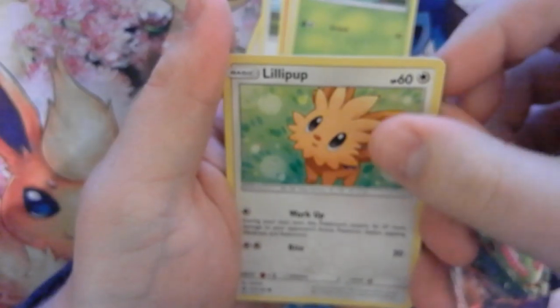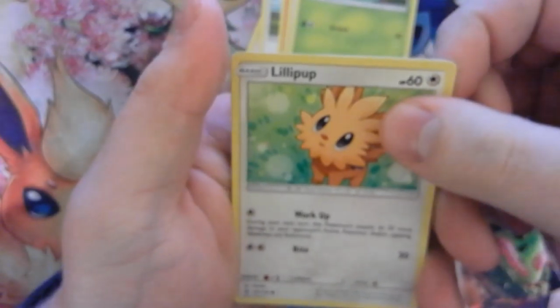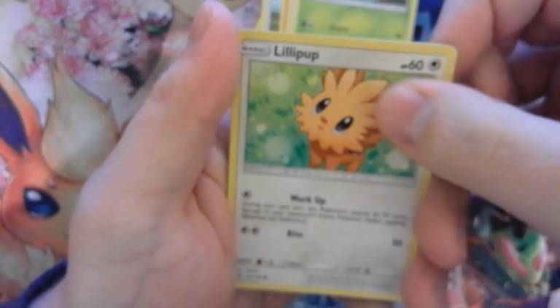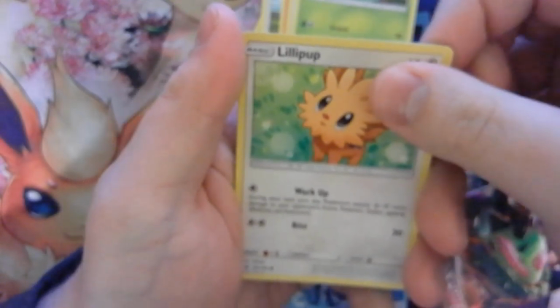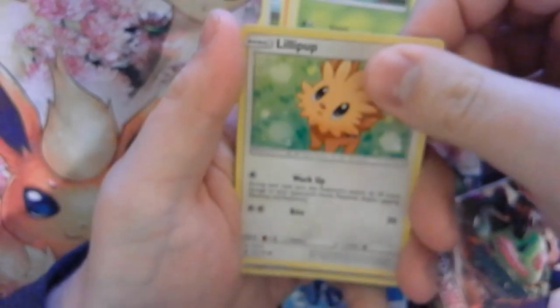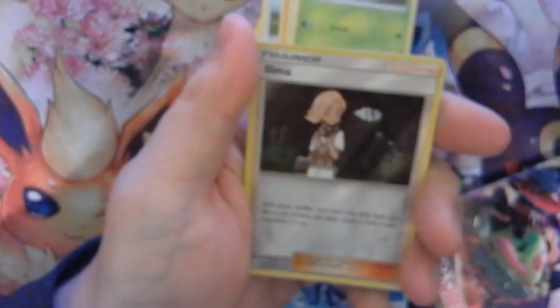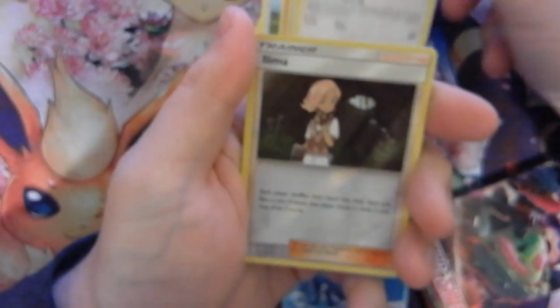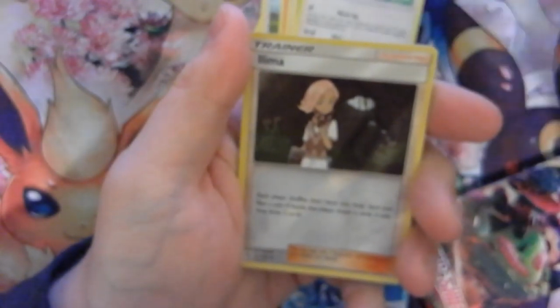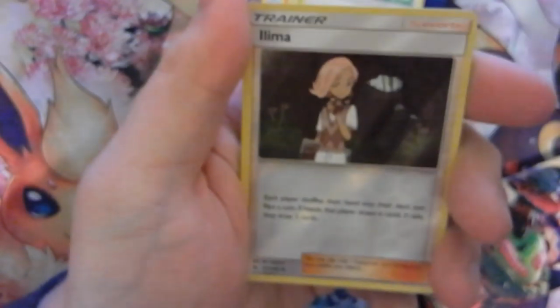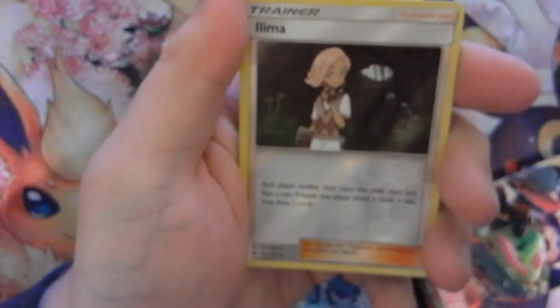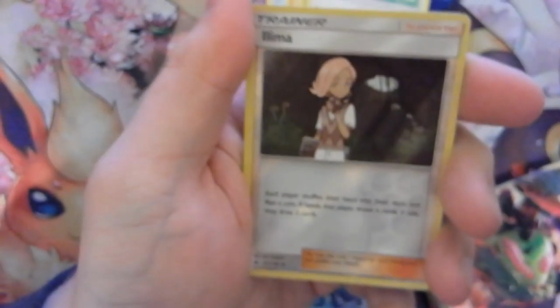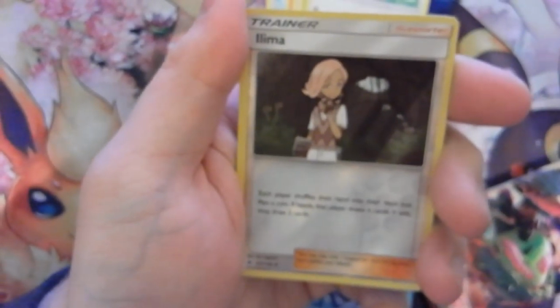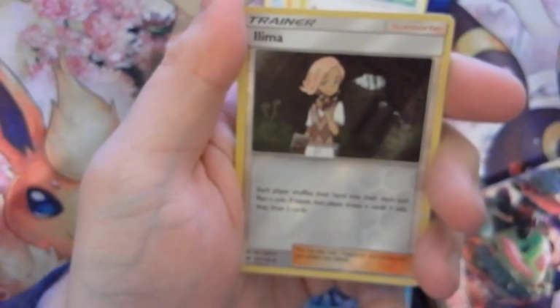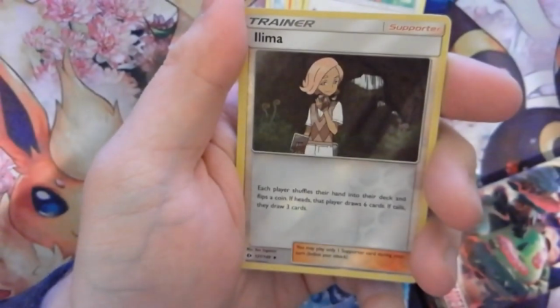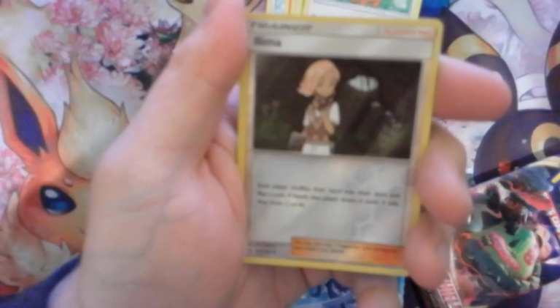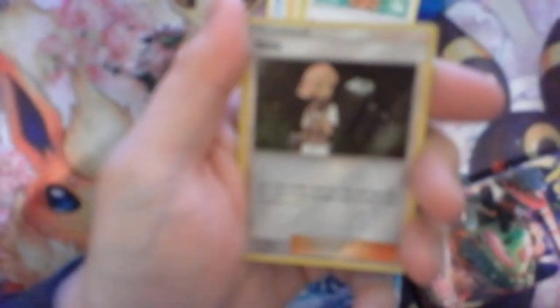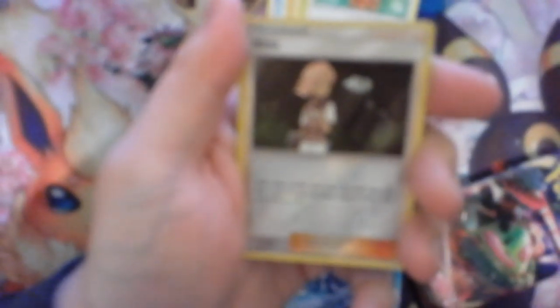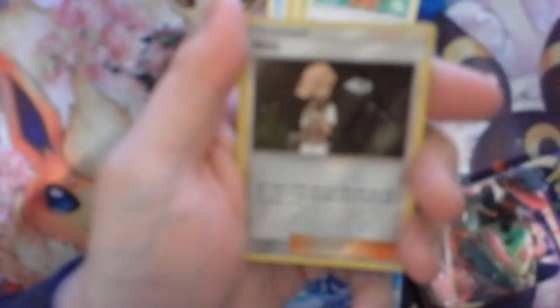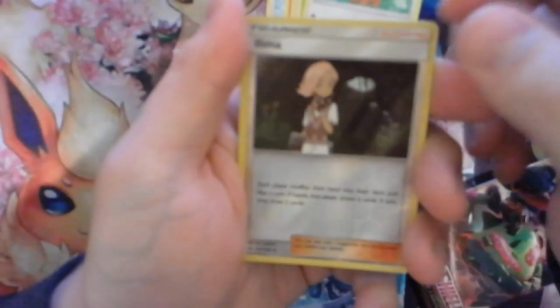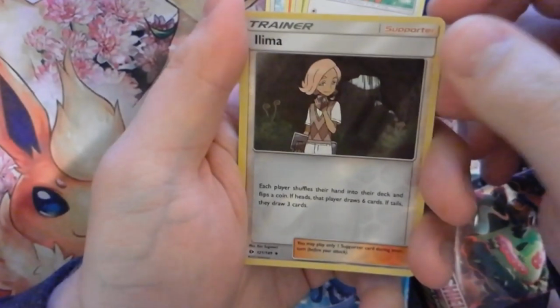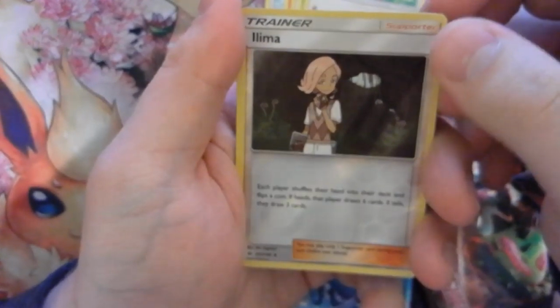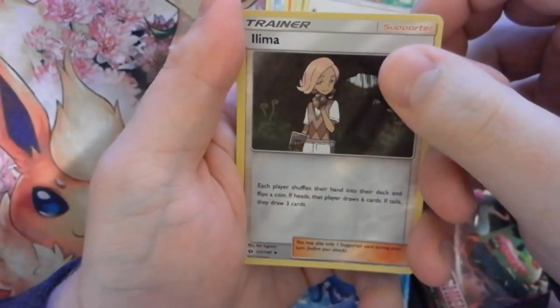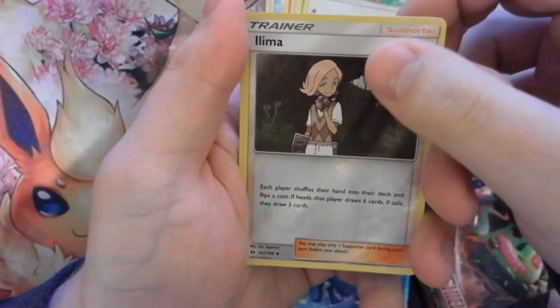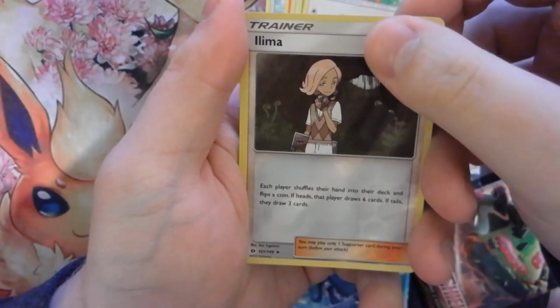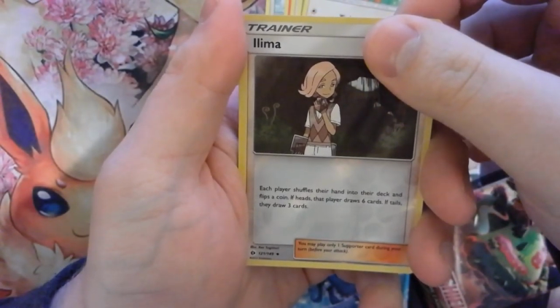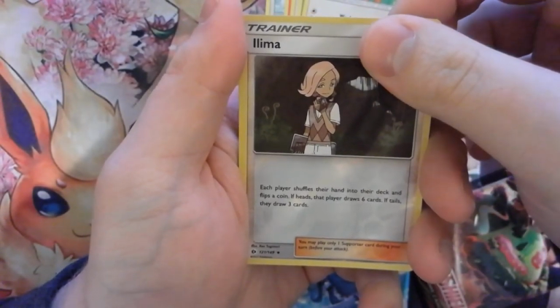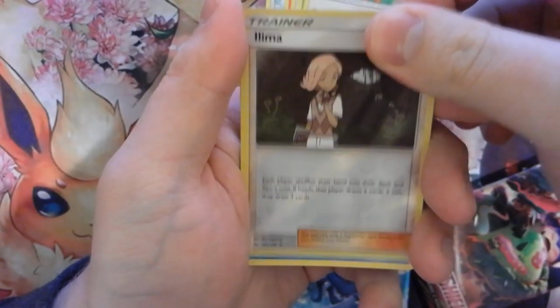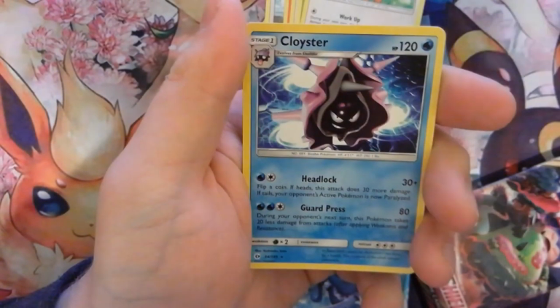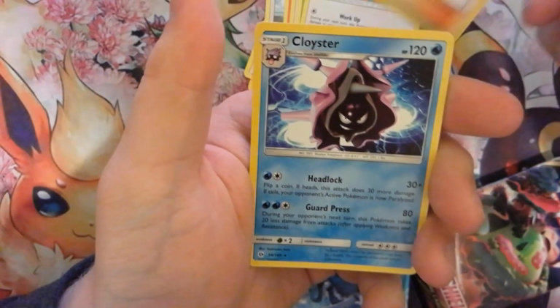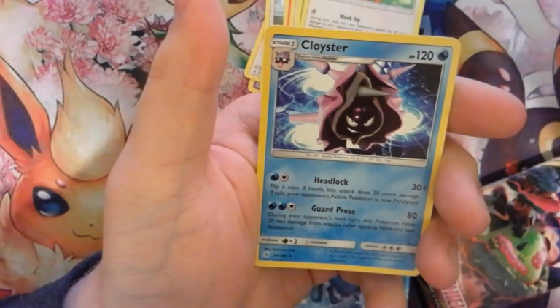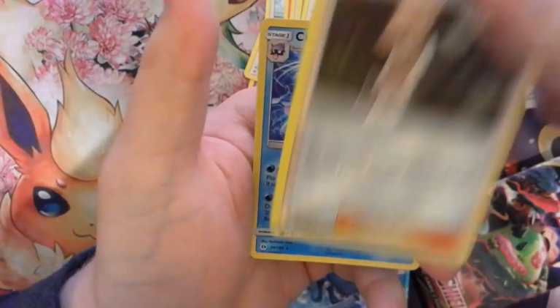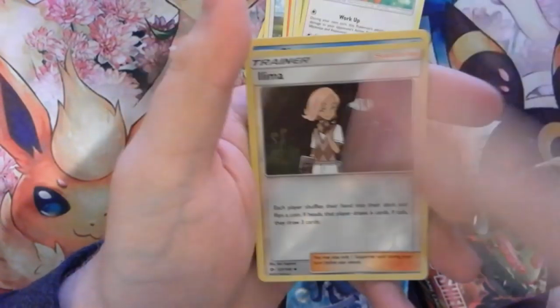Alright, I think this is the reverse holo. So we got an Ilima and then another Cloyster.